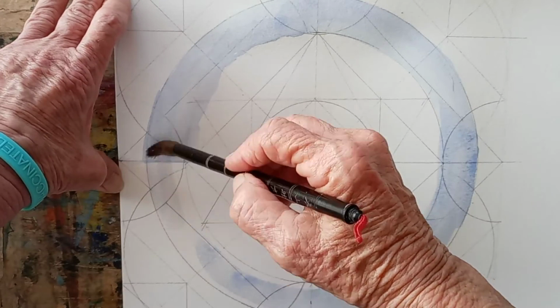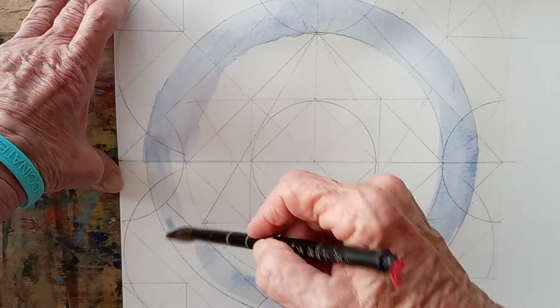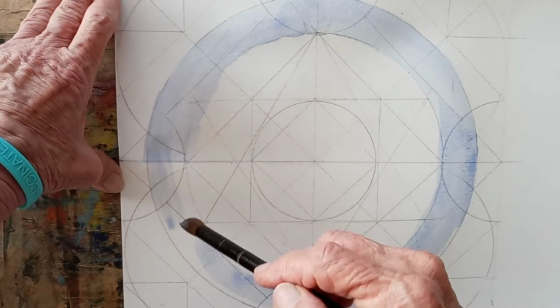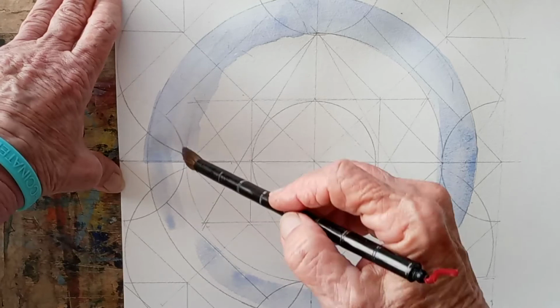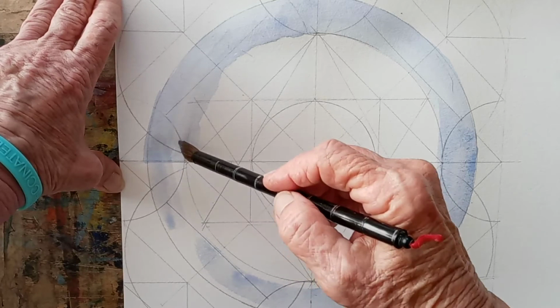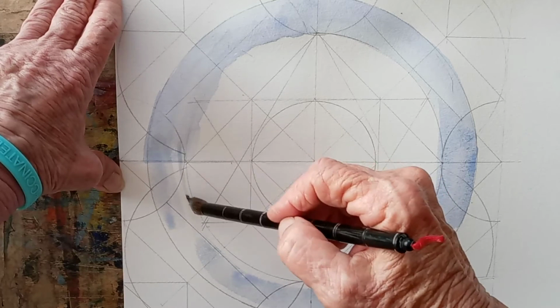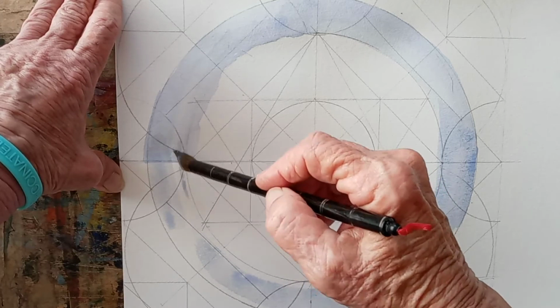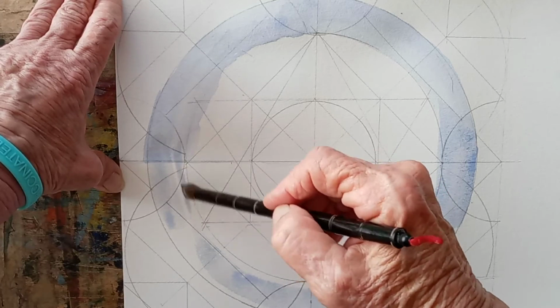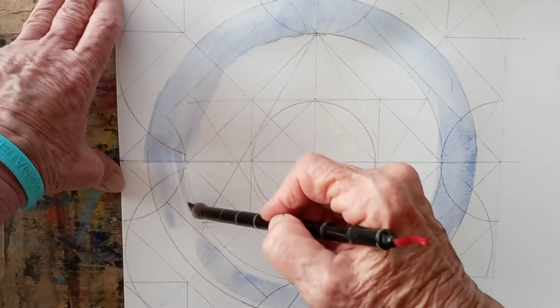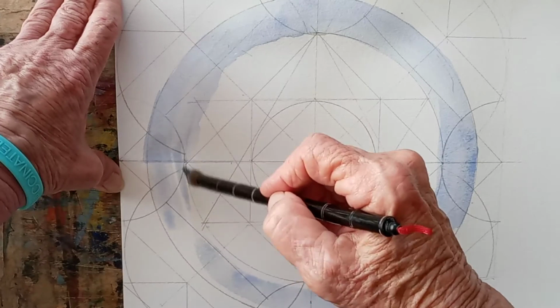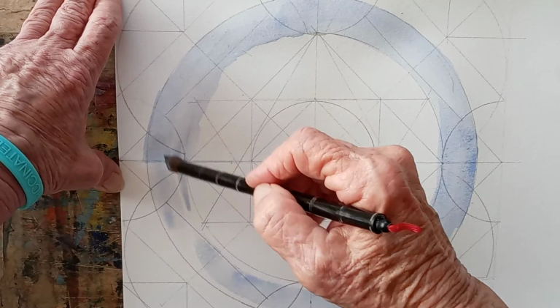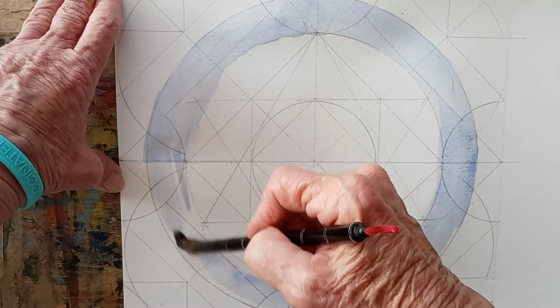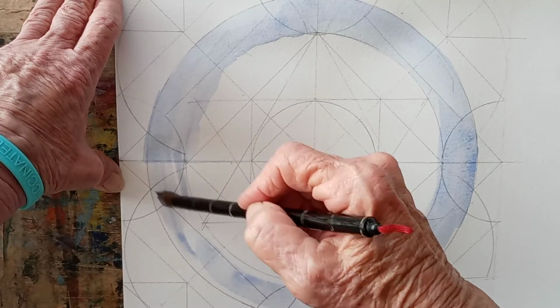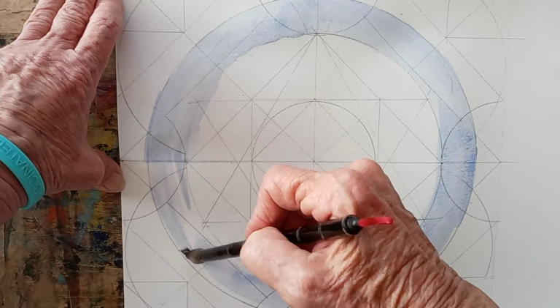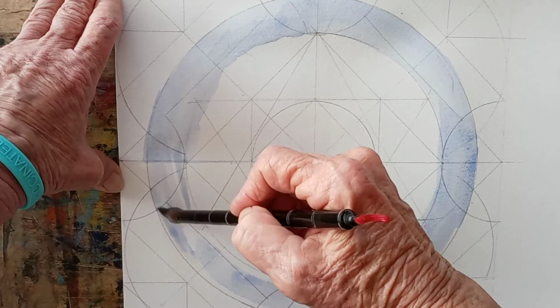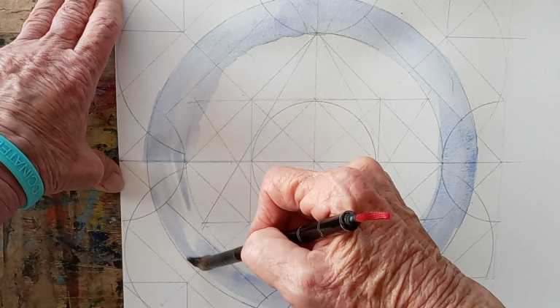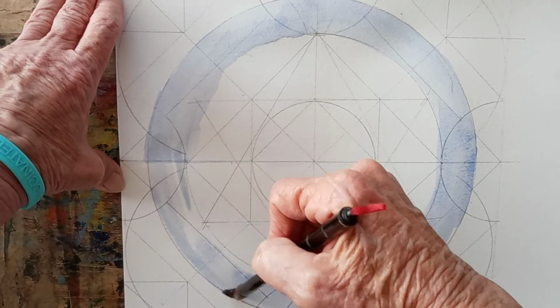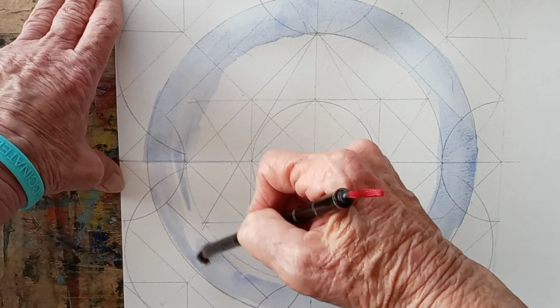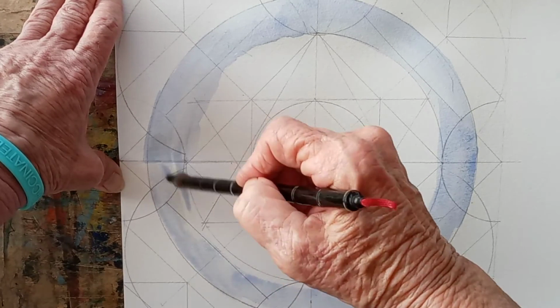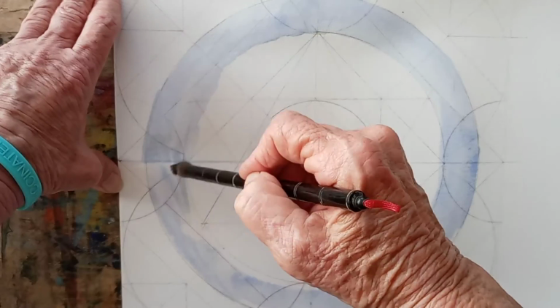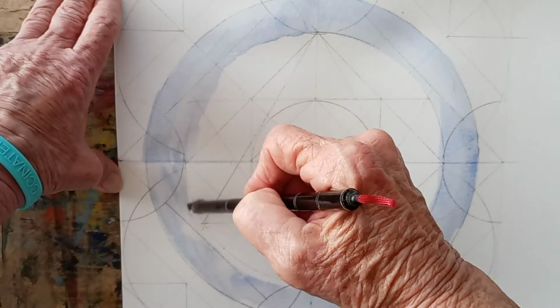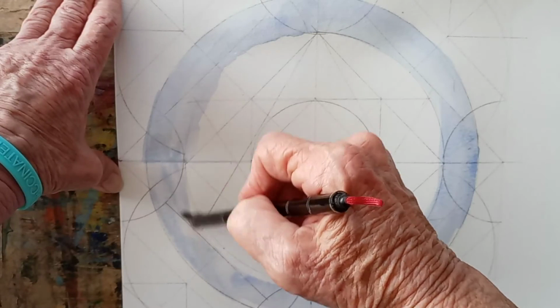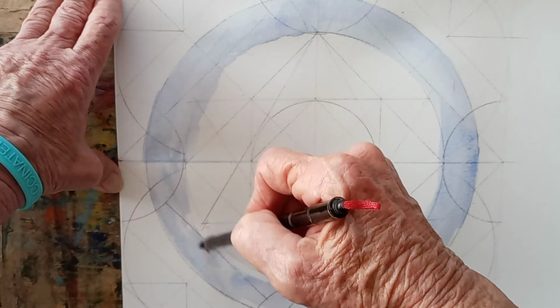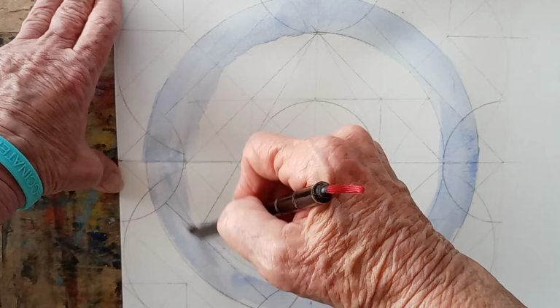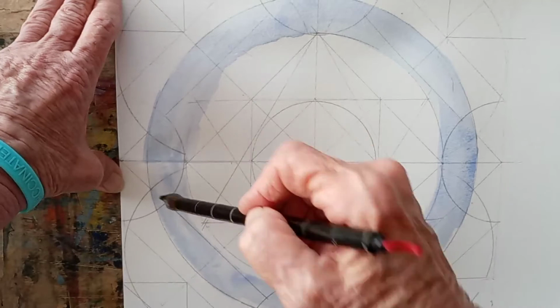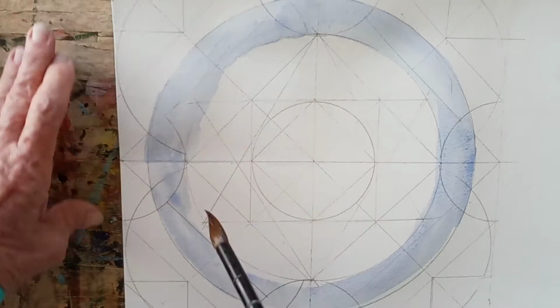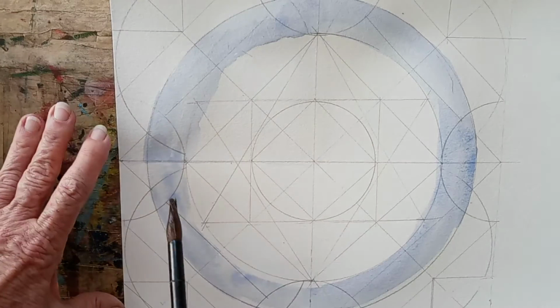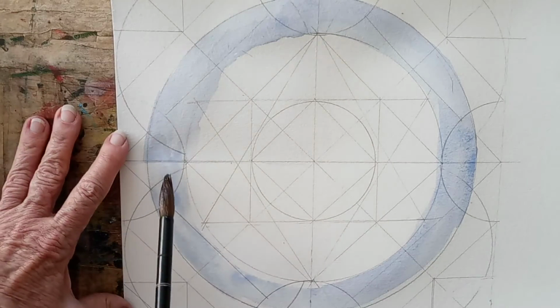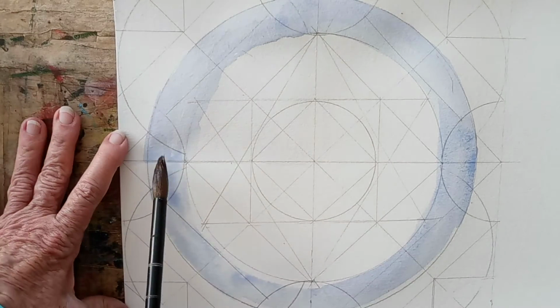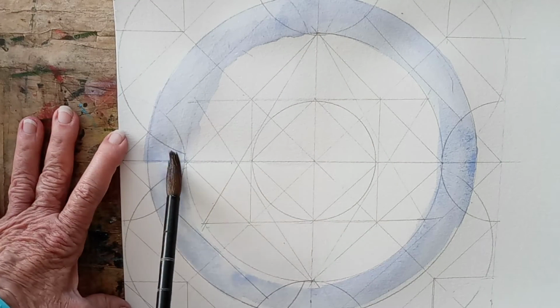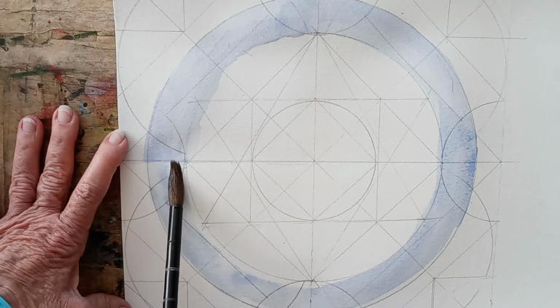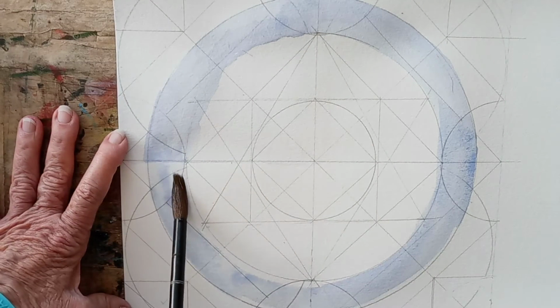Now you see how that's being rejected? I think I have my thumb on it there — yeah, that's where I've been leaning on it.